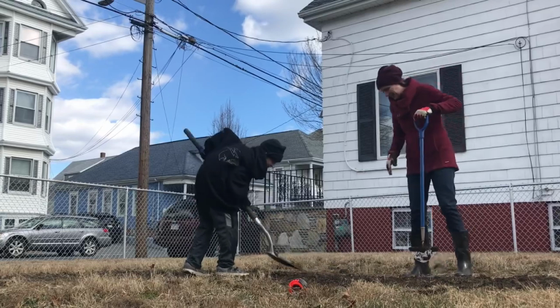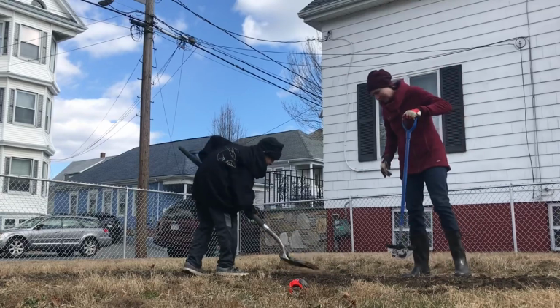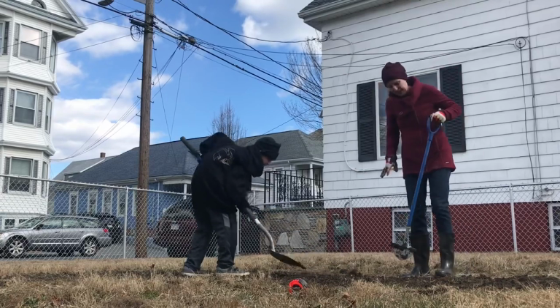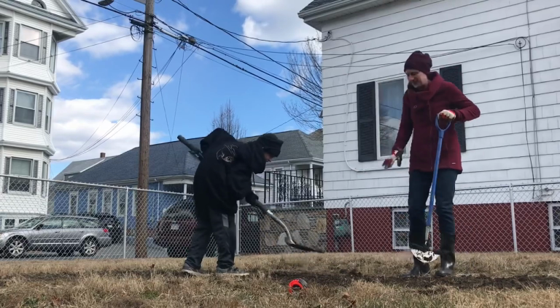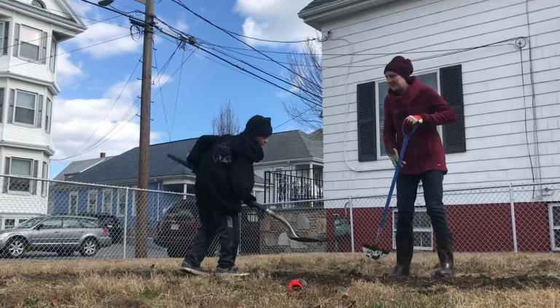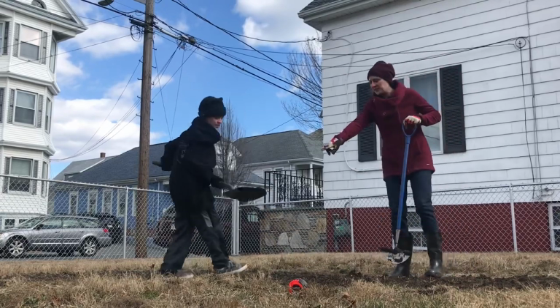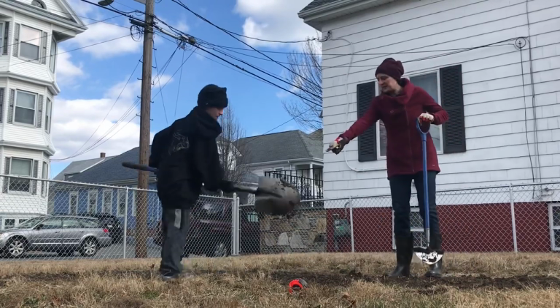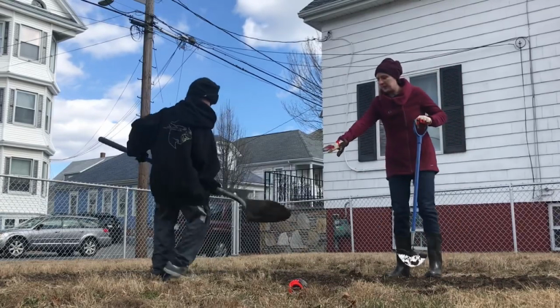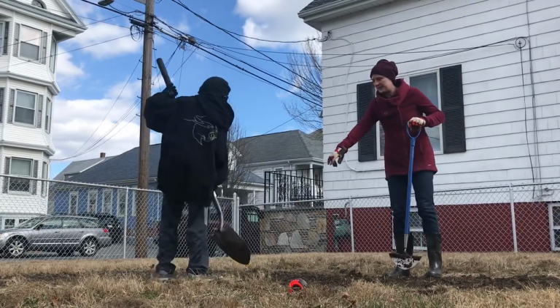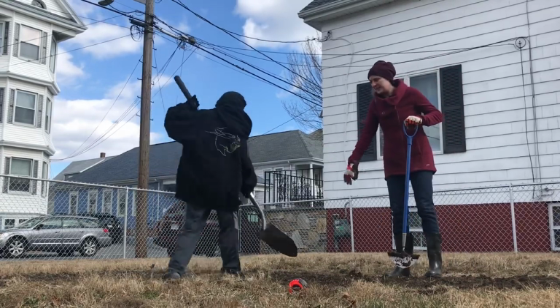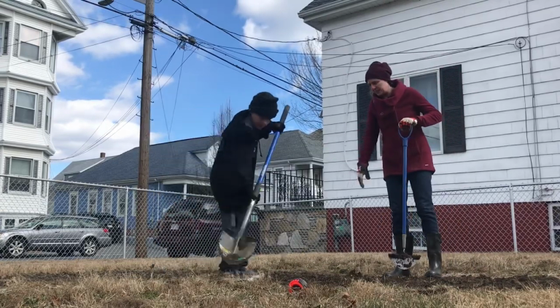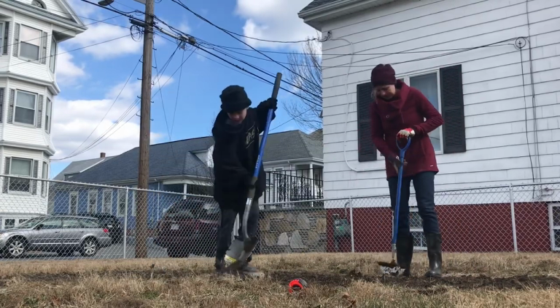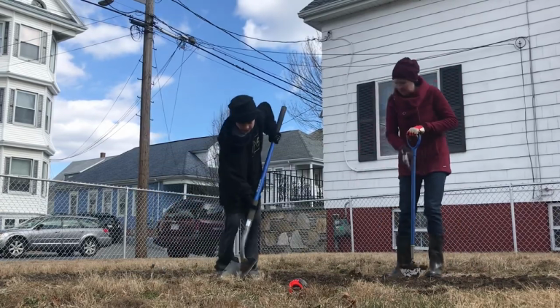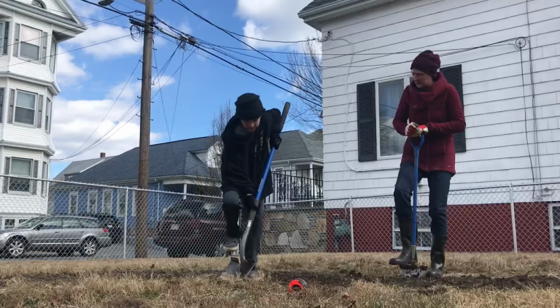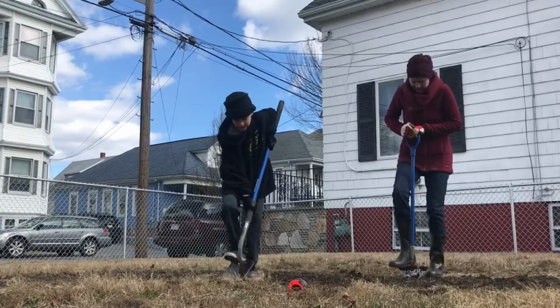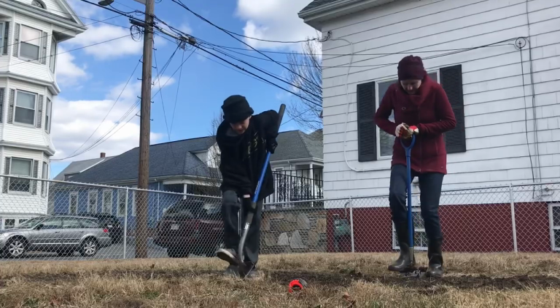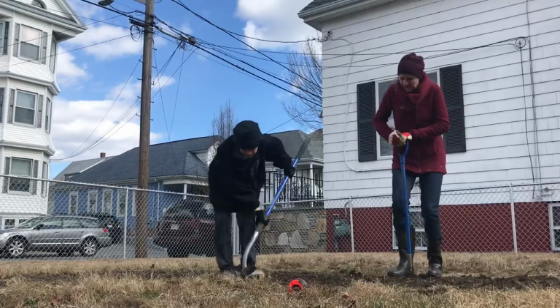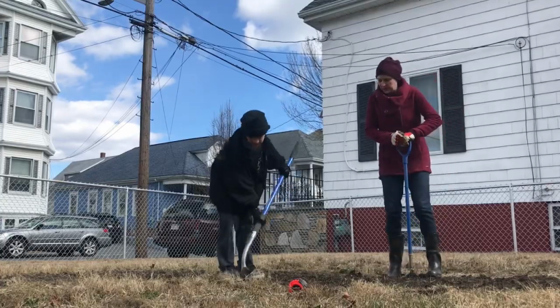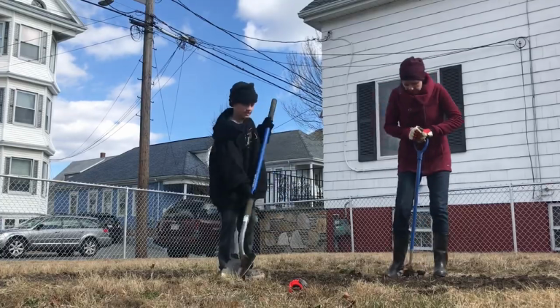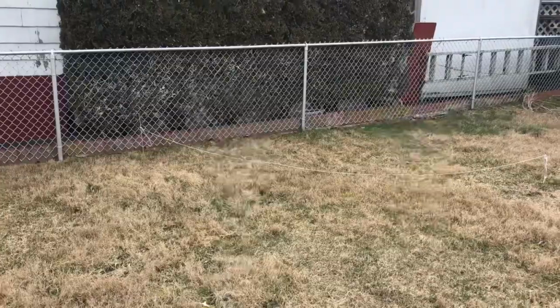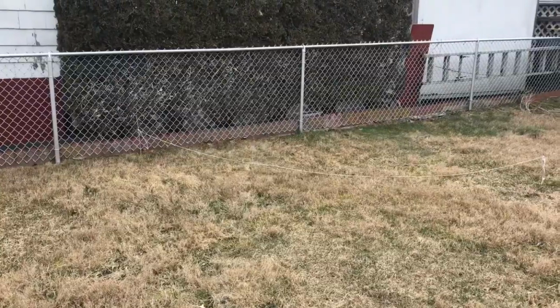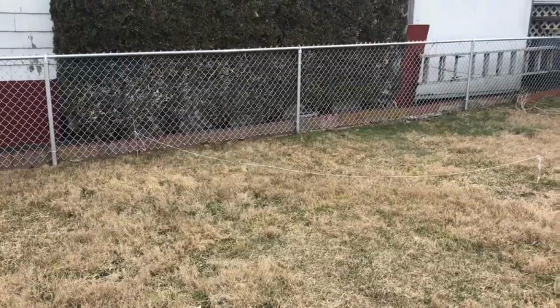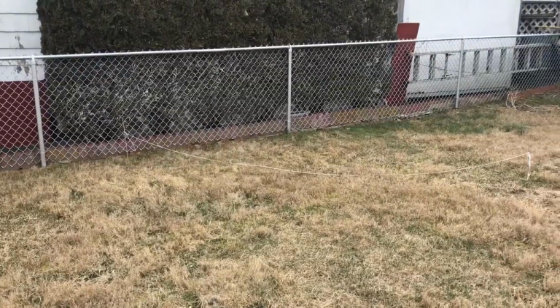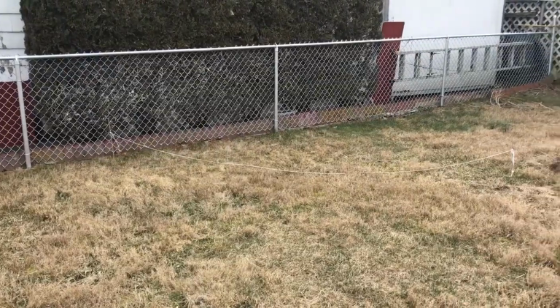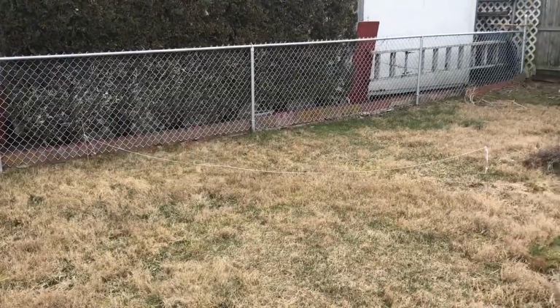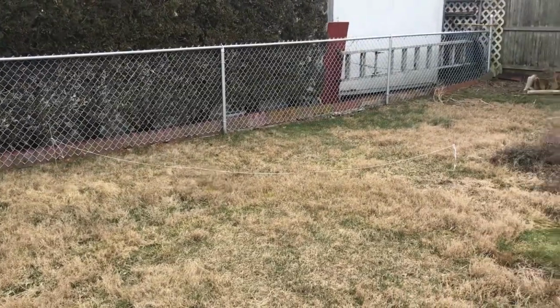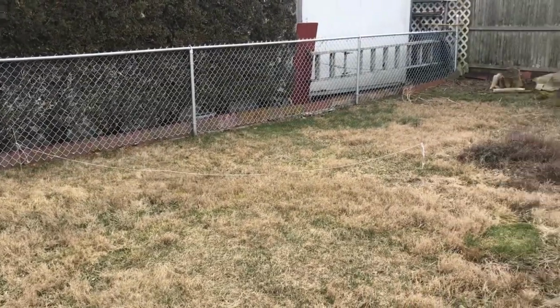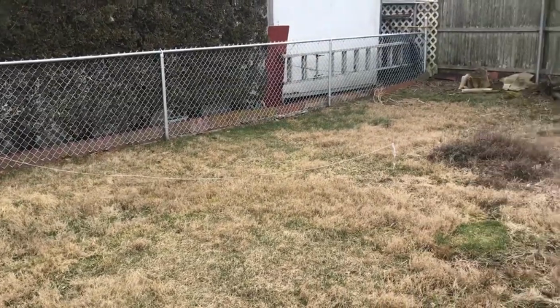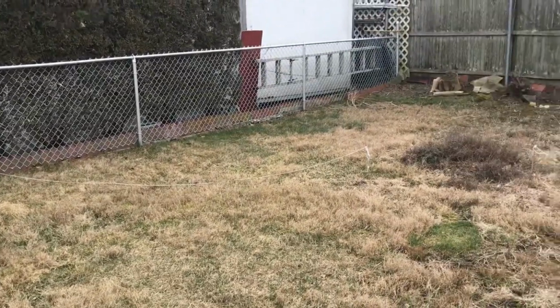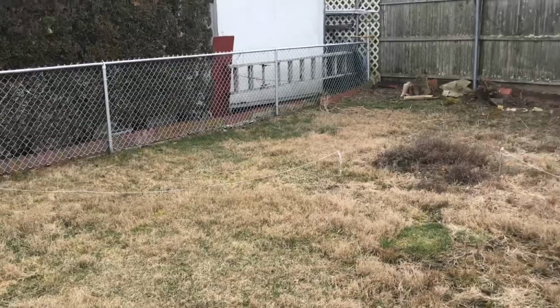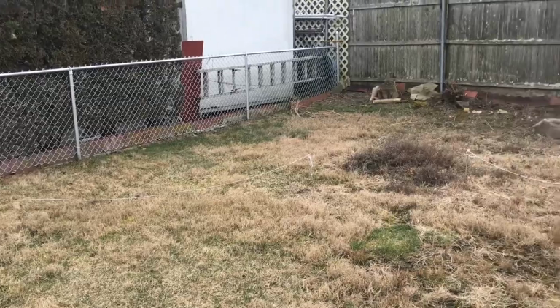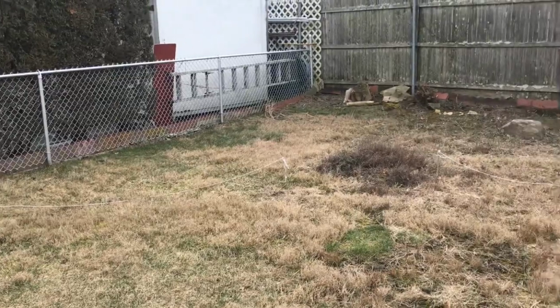Here is me and my son — we are just edging out and turning over the second half of this garden bed. I think we're going to edge this whole area out.